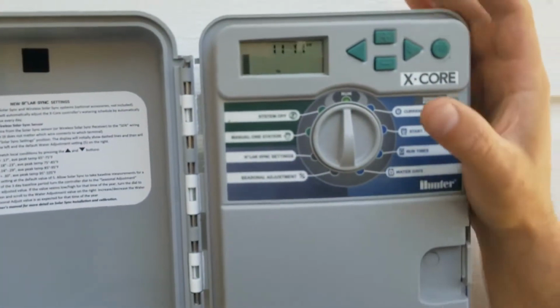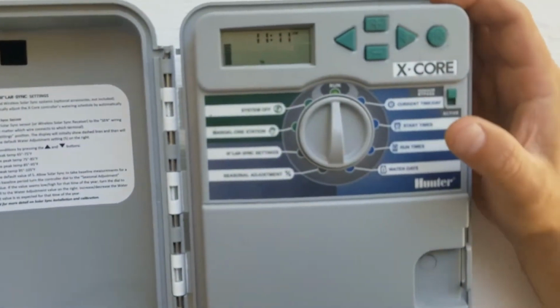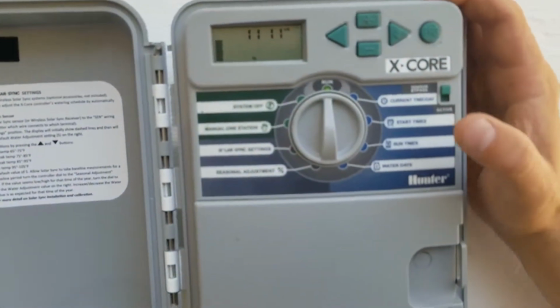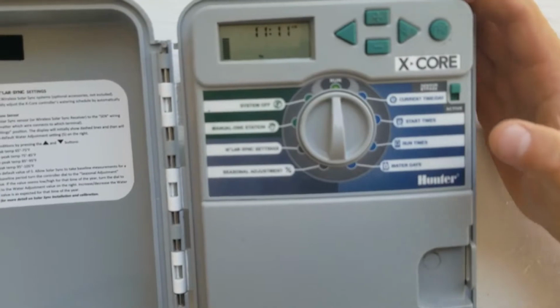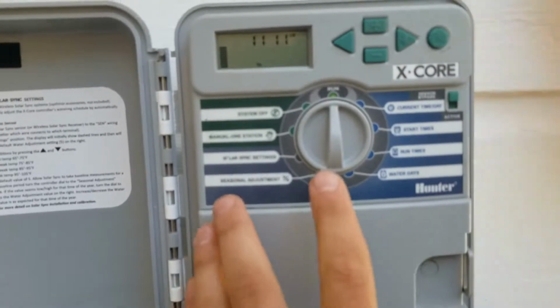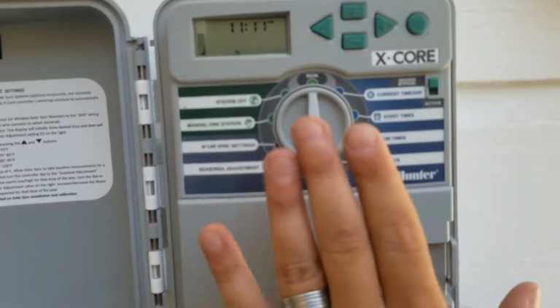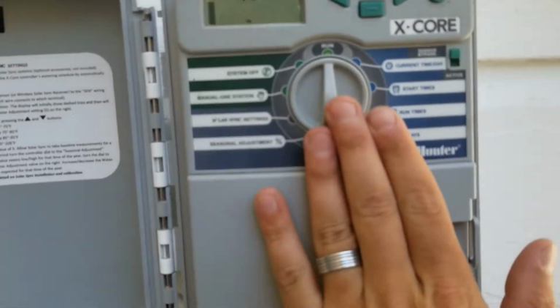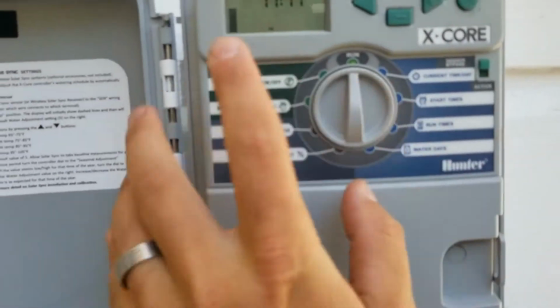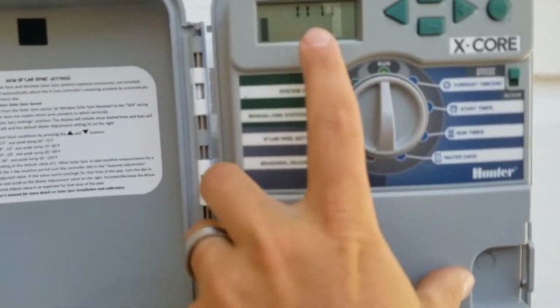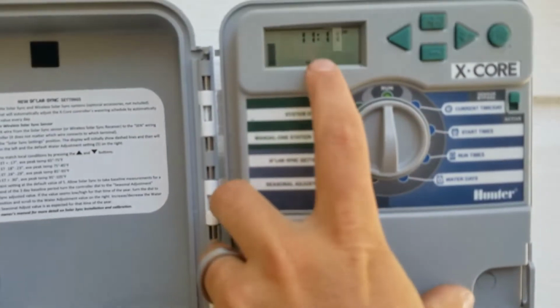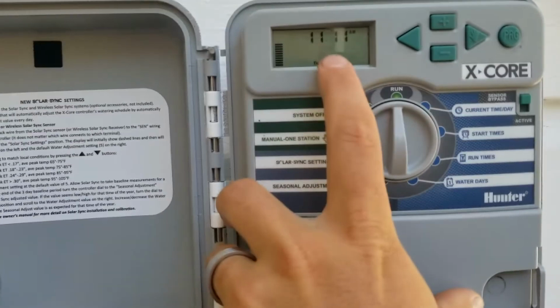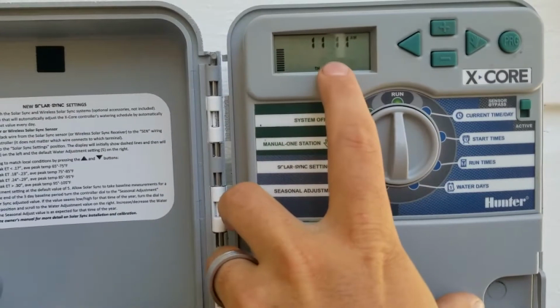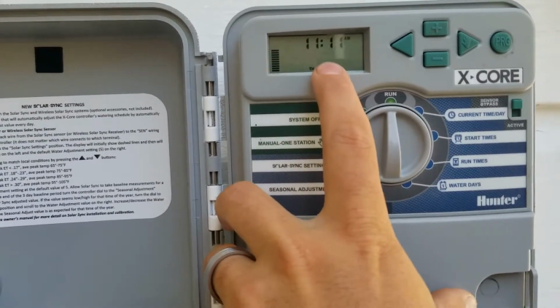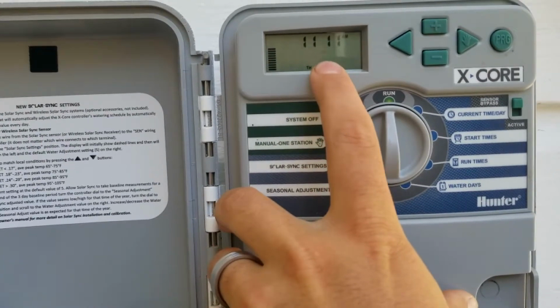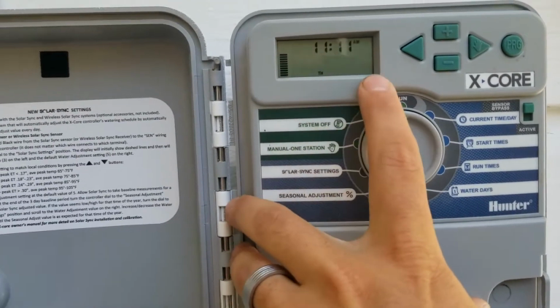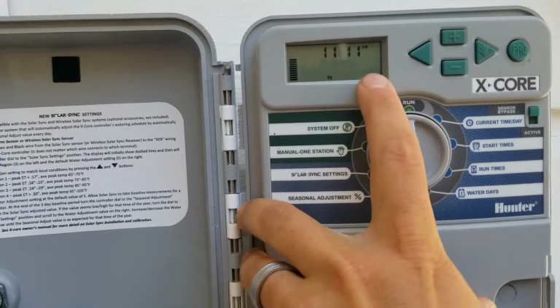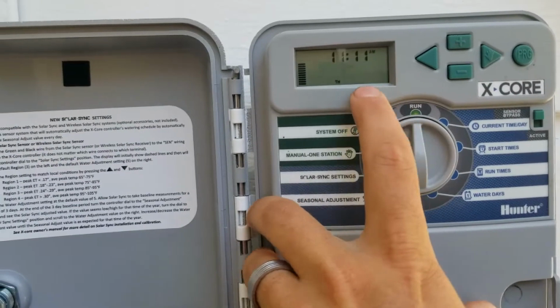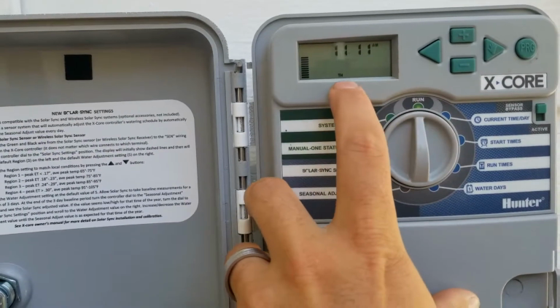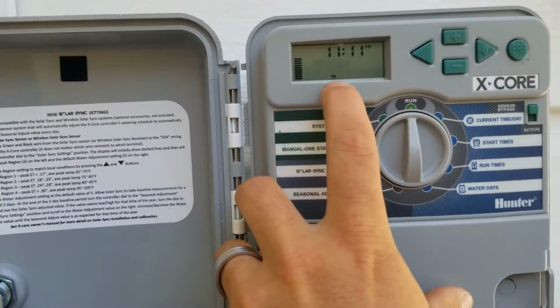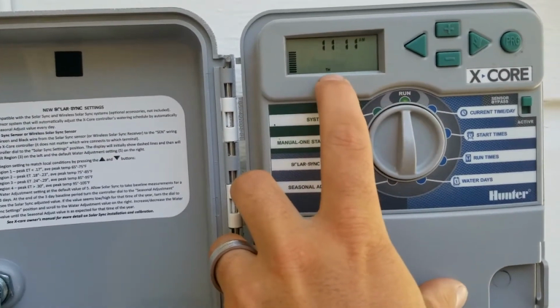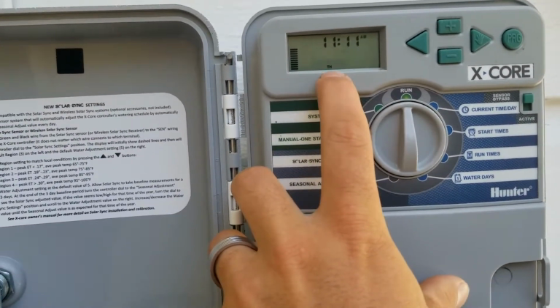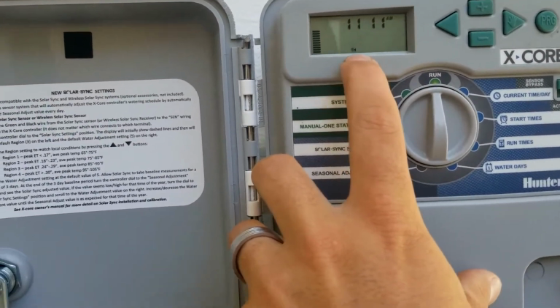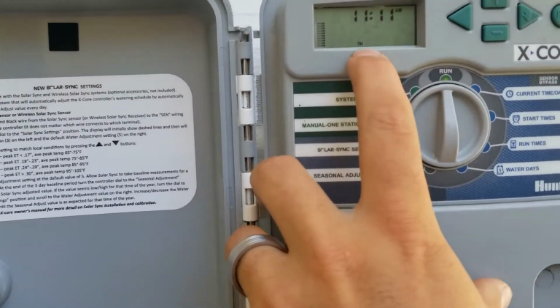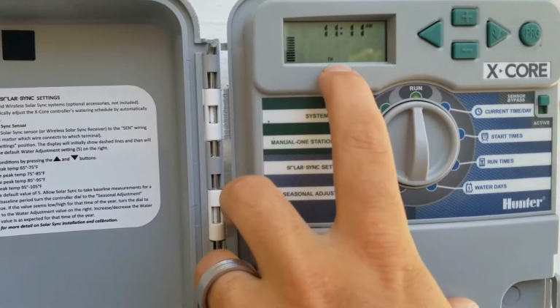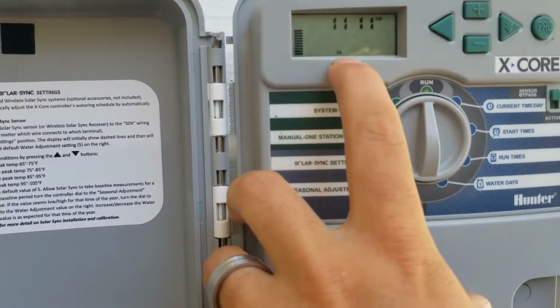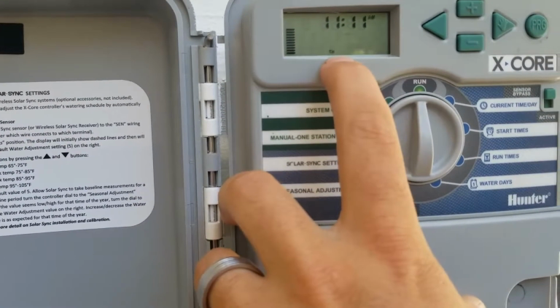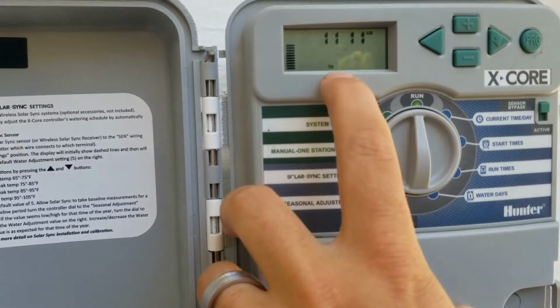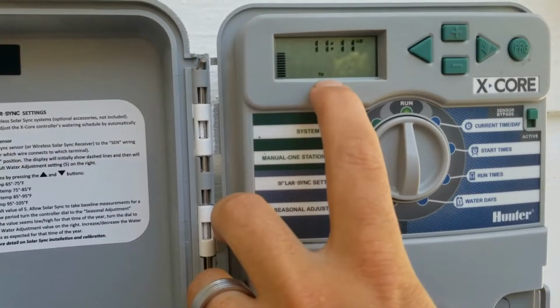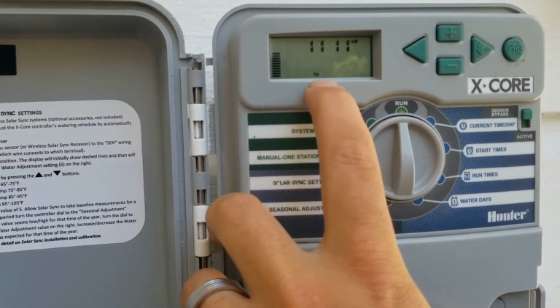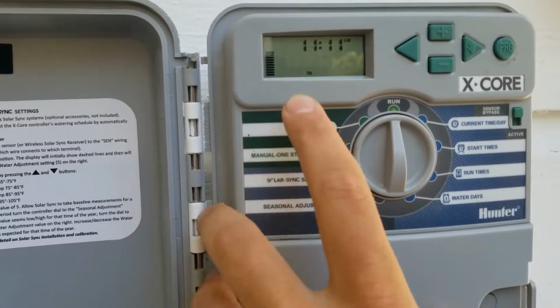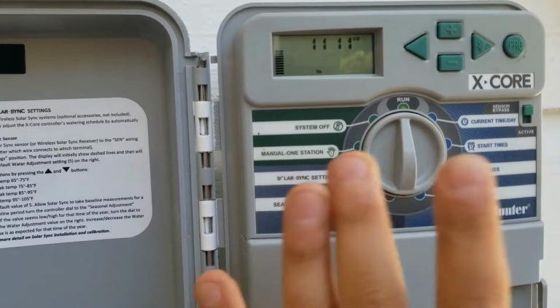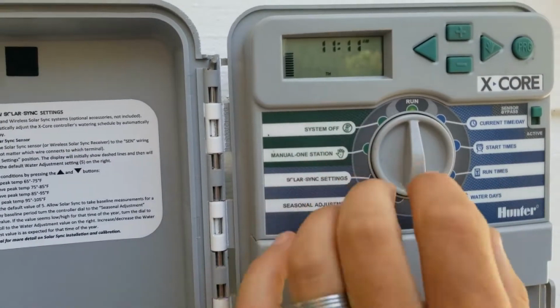Pretty straightforward. If you have it set, it's going to constantly show your time. Right now it's showing 11 a.m., and if you can see right above my finger, it's also showing the day of the week — TH is for Thursday.